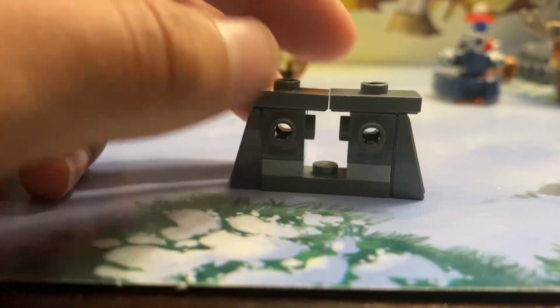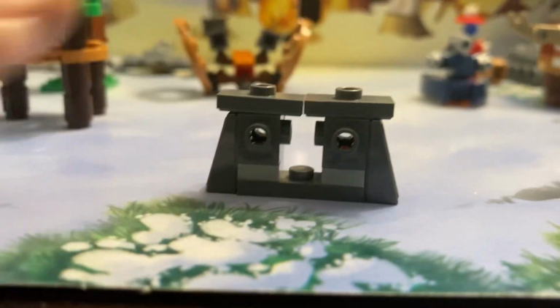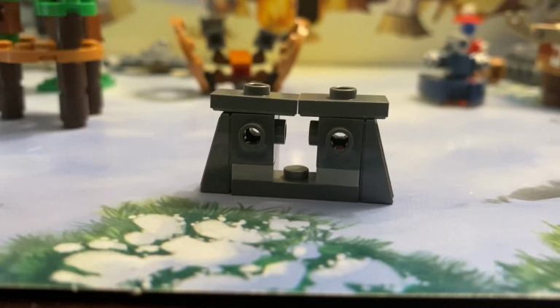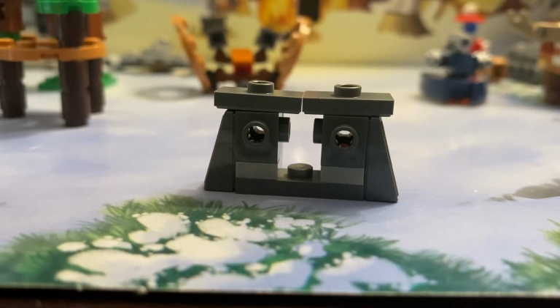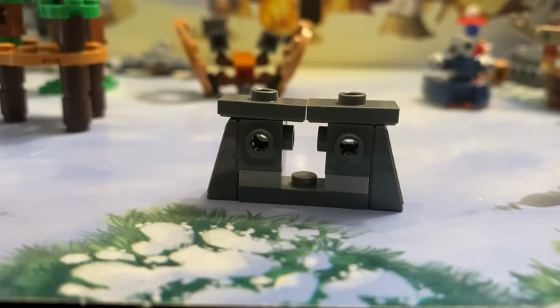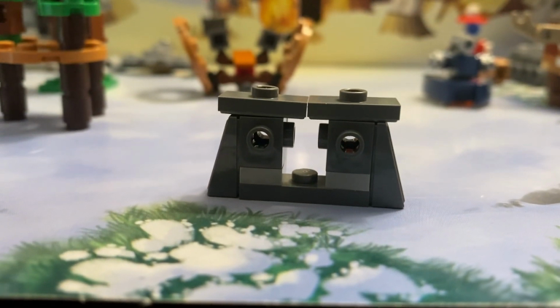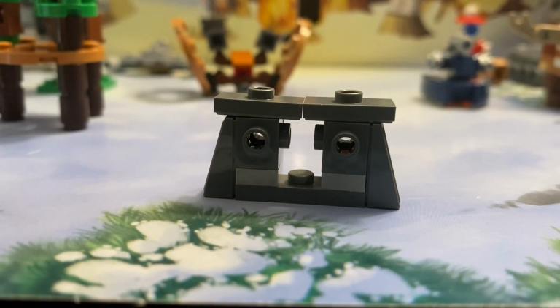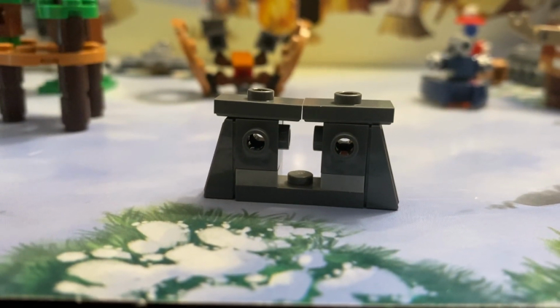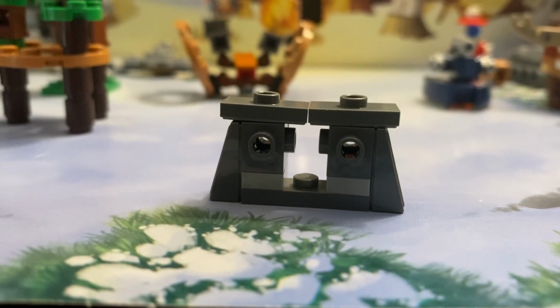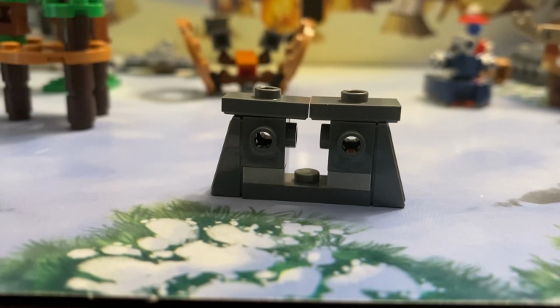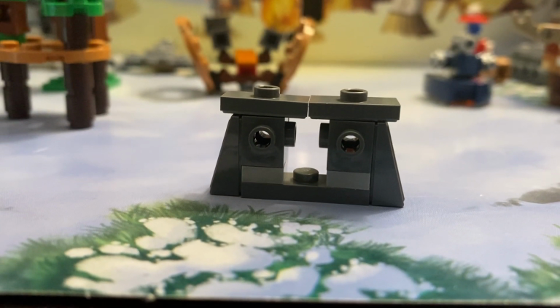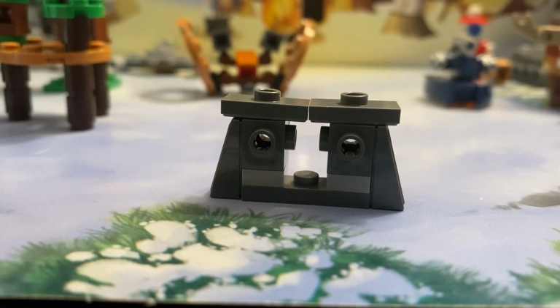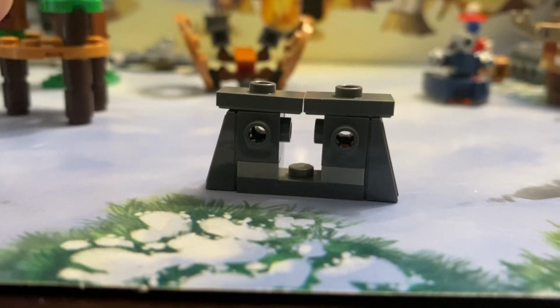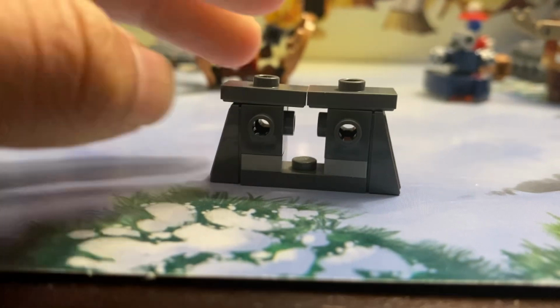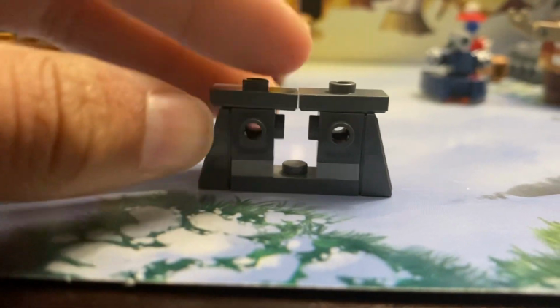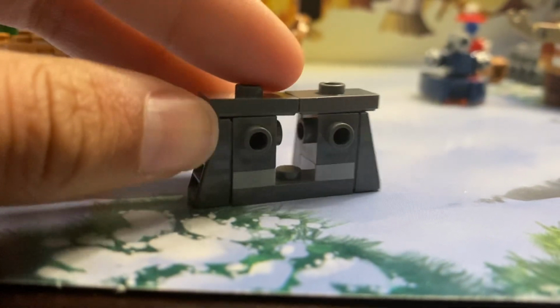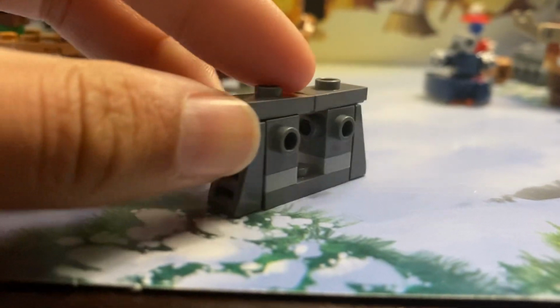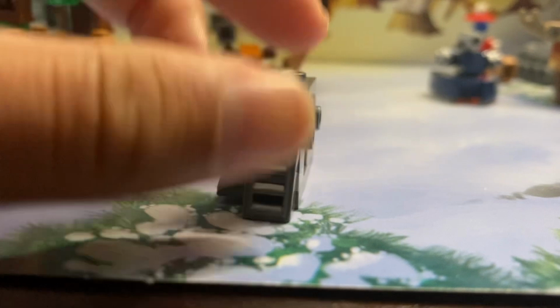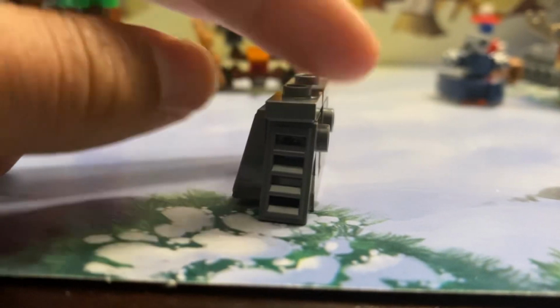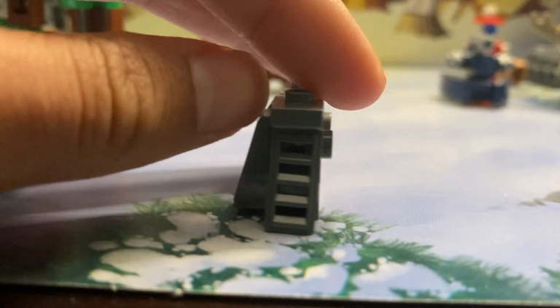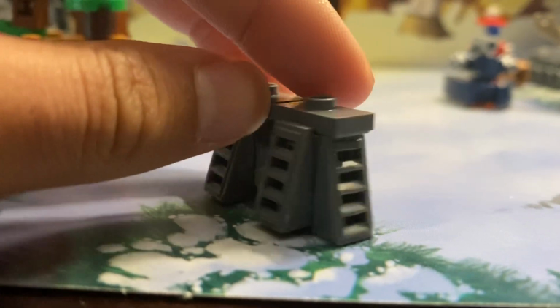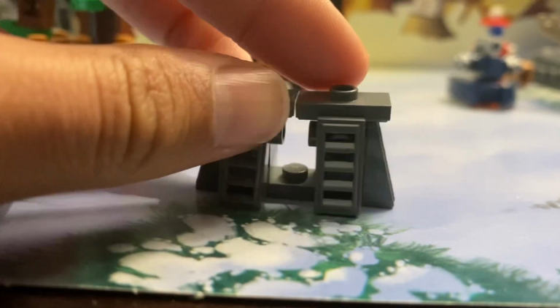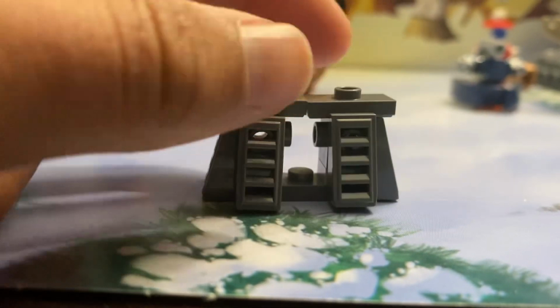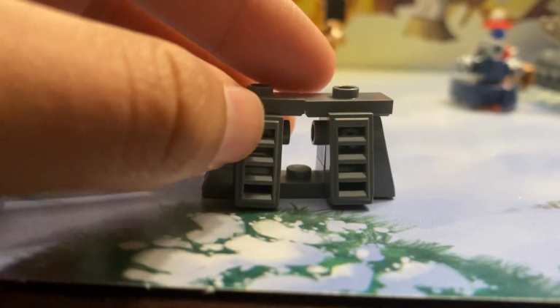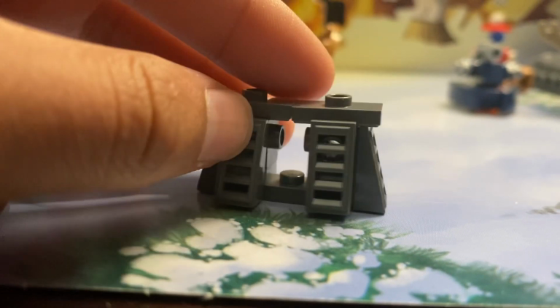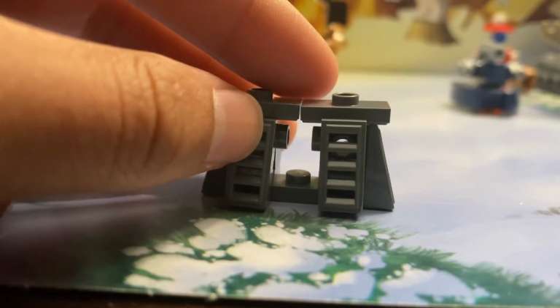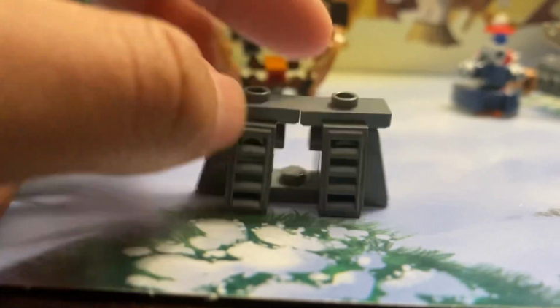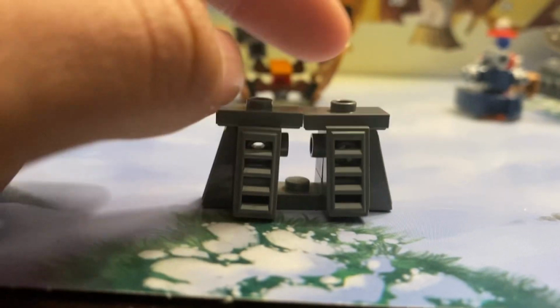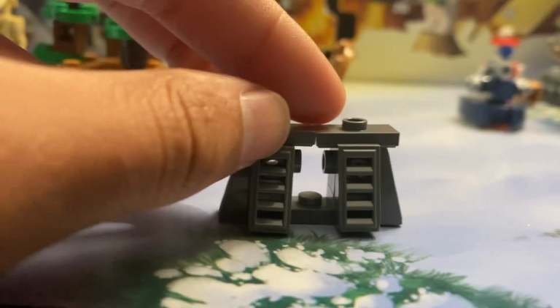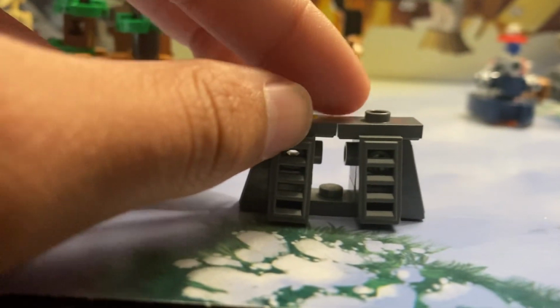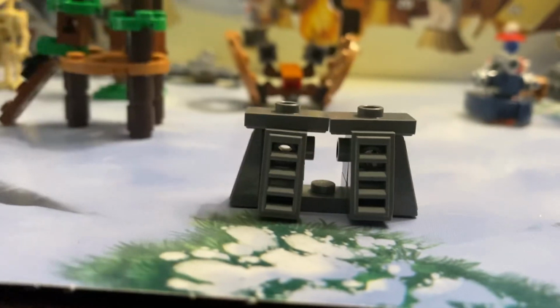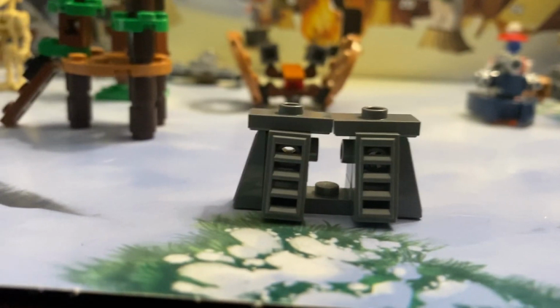But in the back there's really nothing, so I'm surprised that they didn't fully complete it. But overall this is a really cool build.